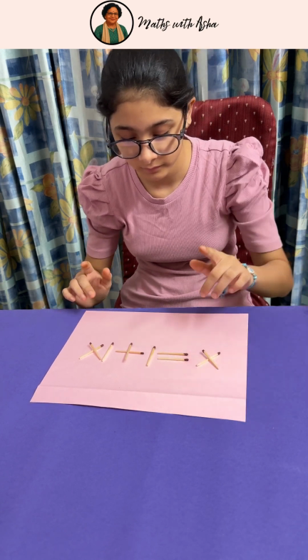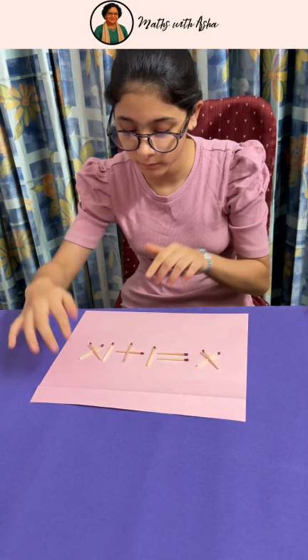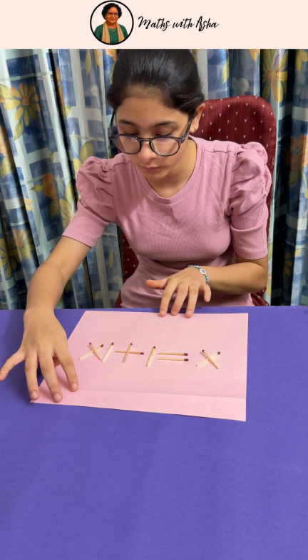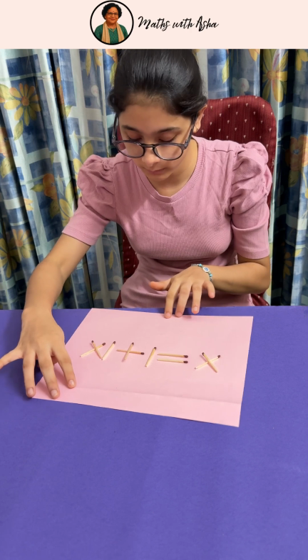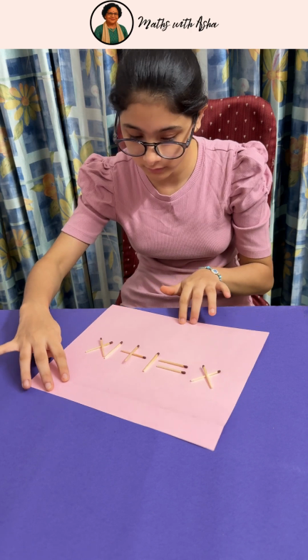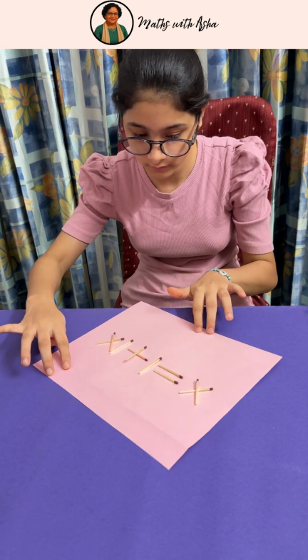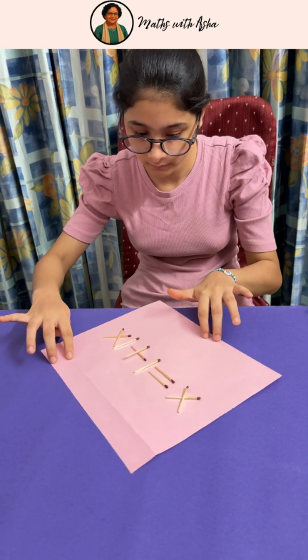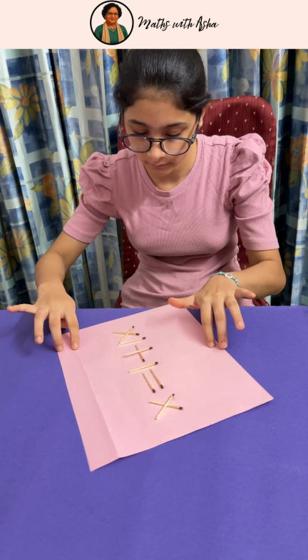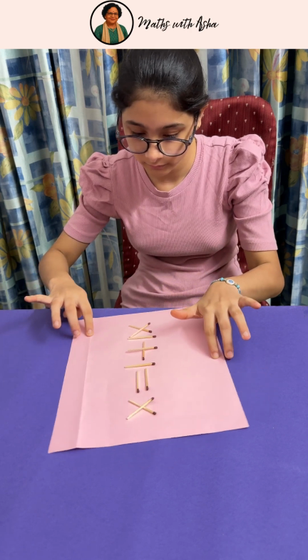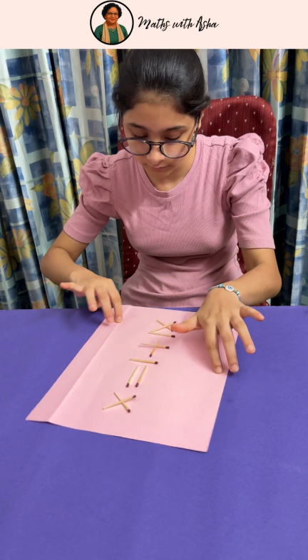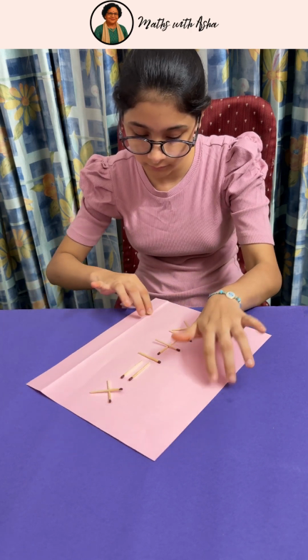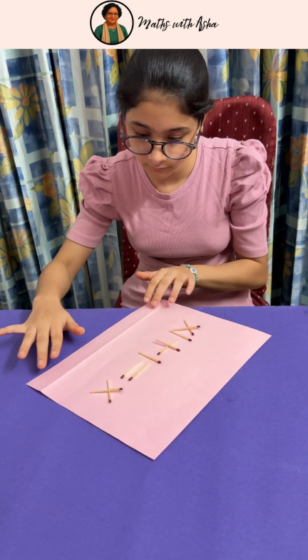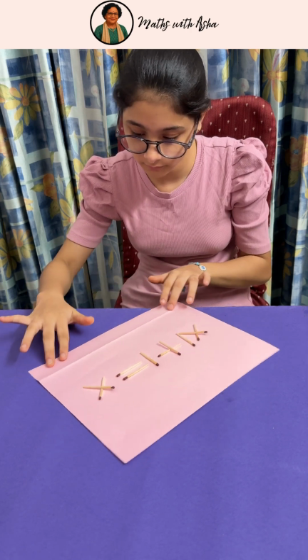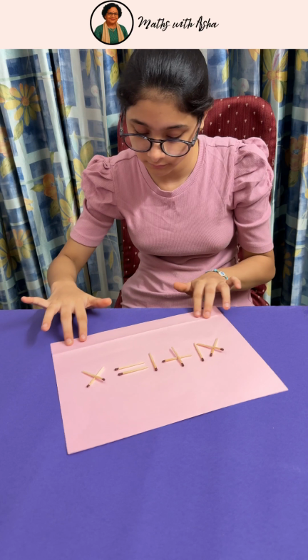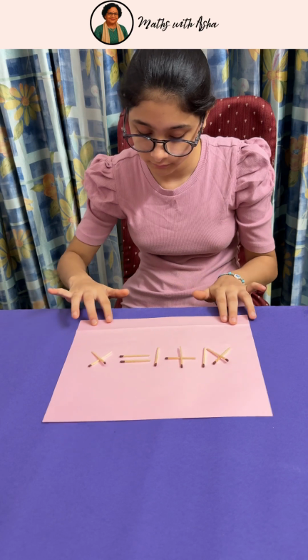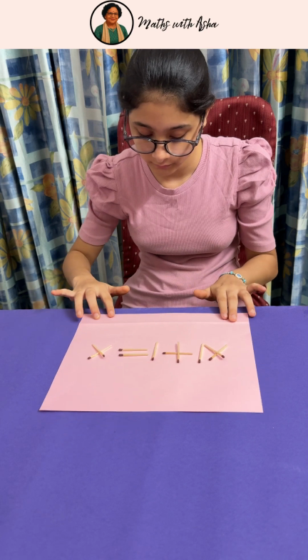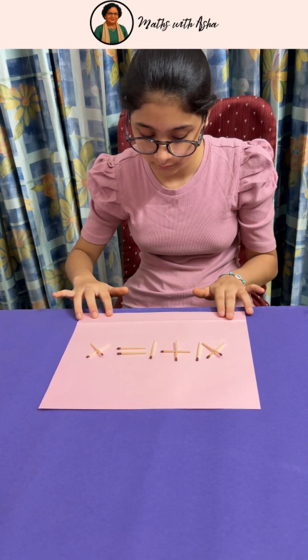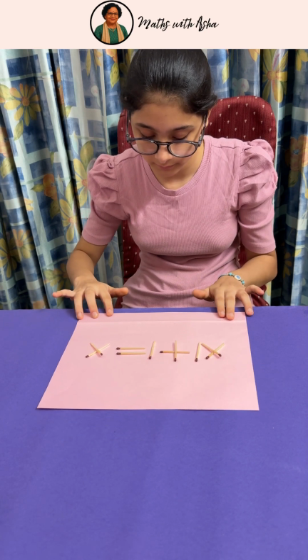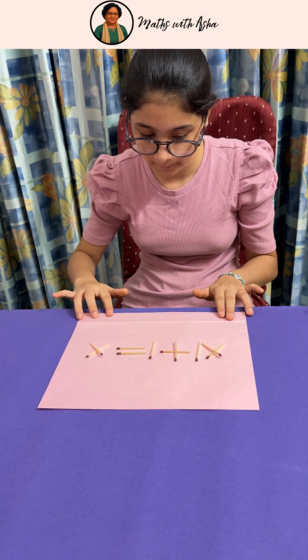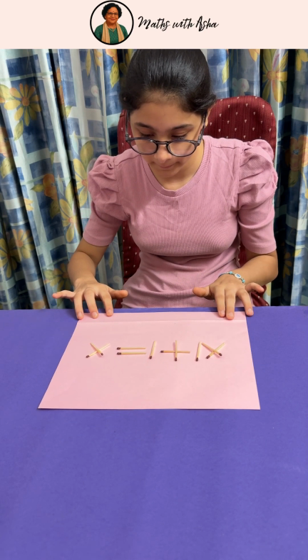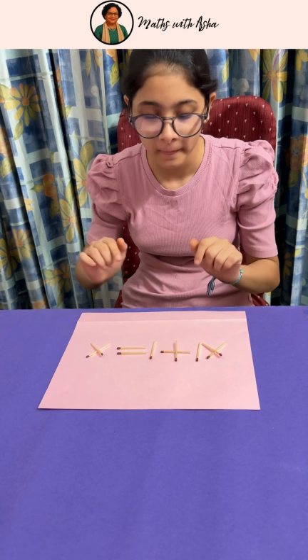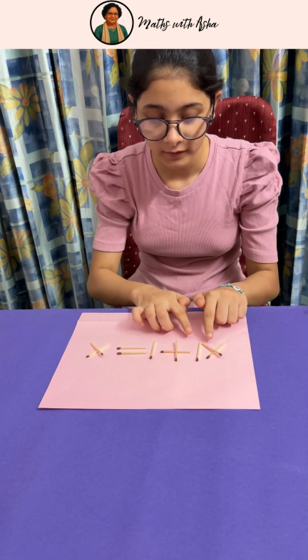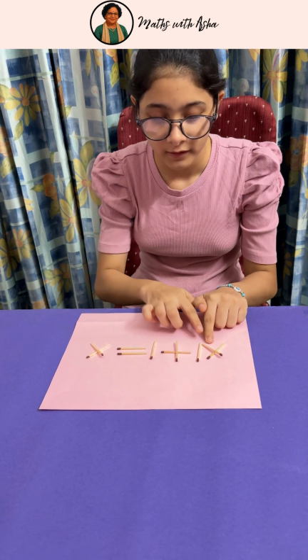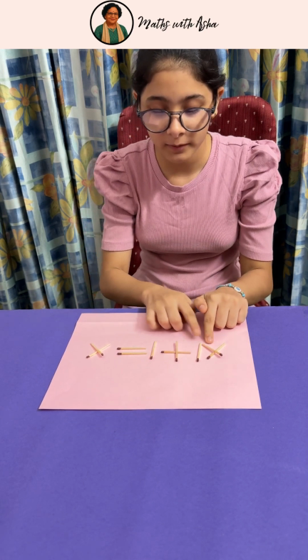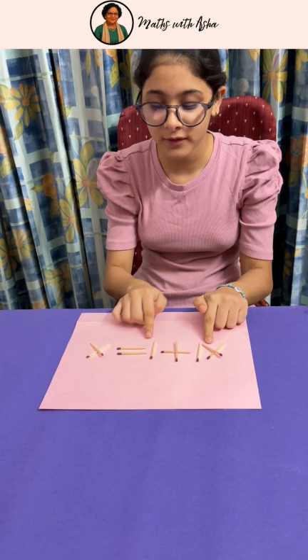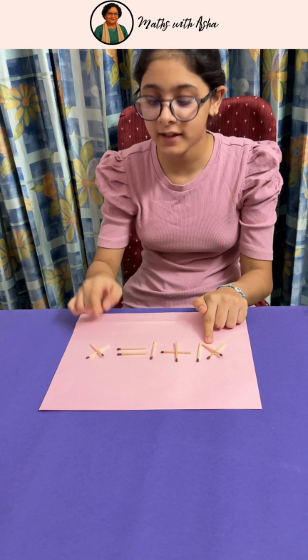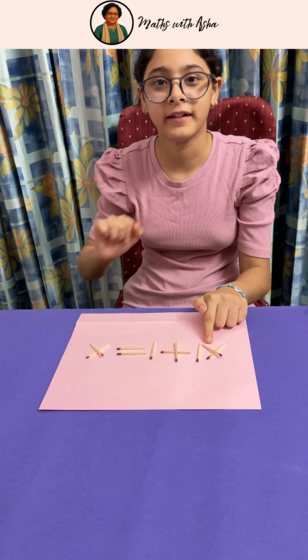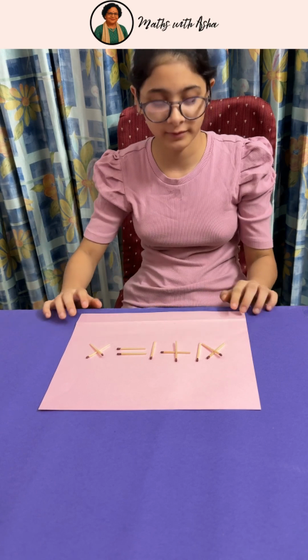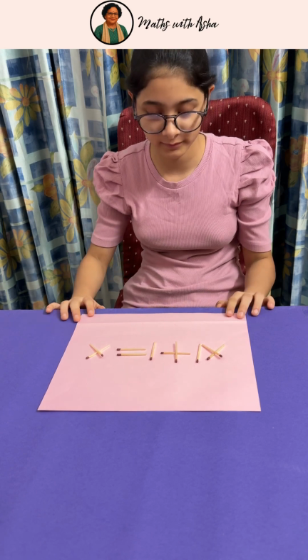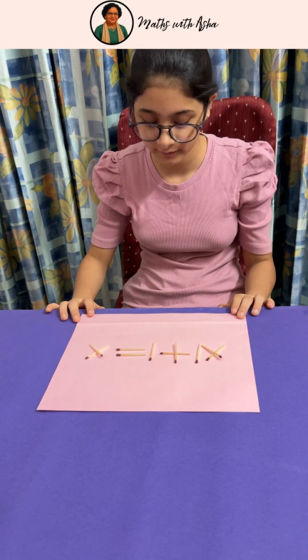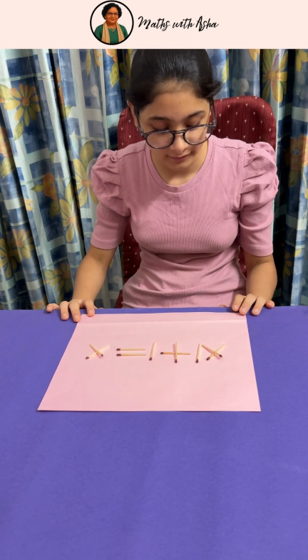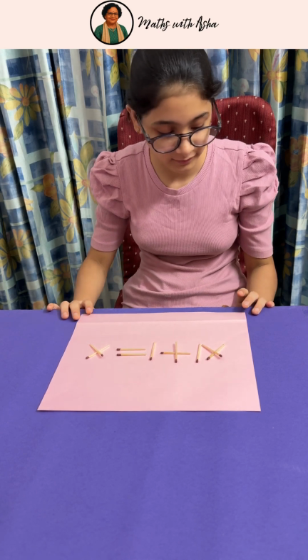If I move the speech — yes! So this has become 9 plus 1 is 10. Very good. That was a very intelligent one.